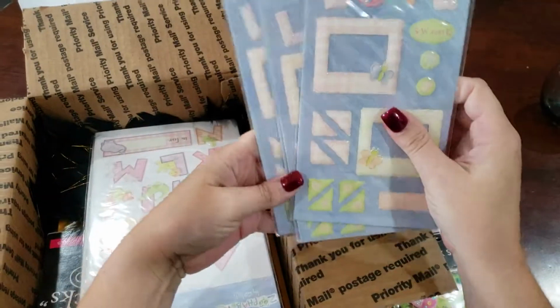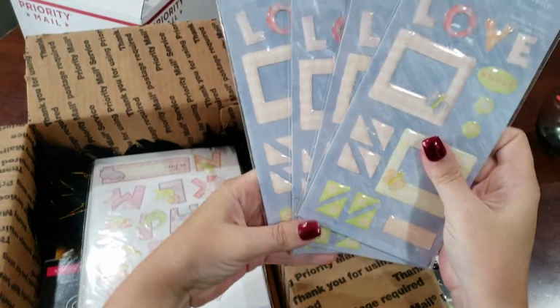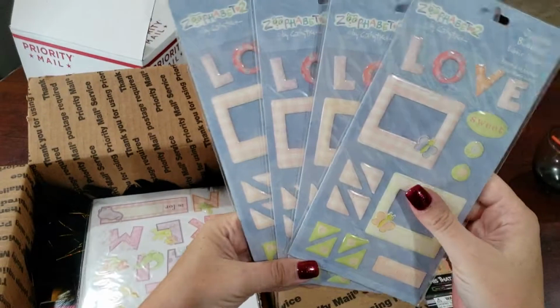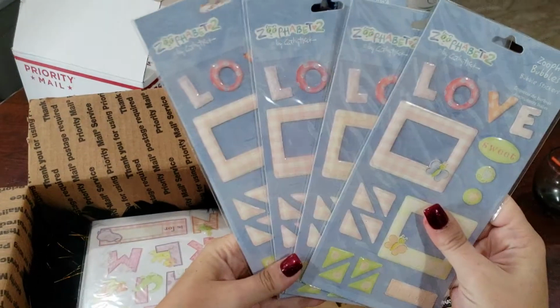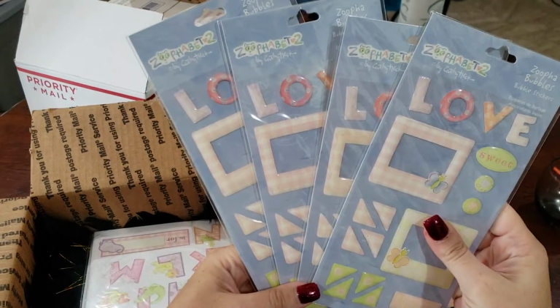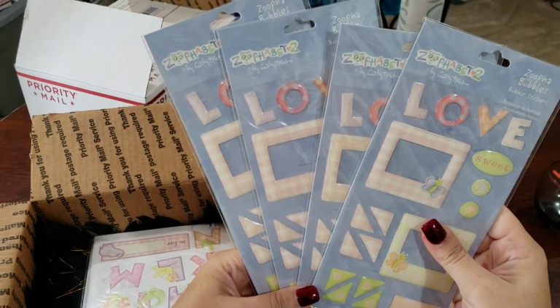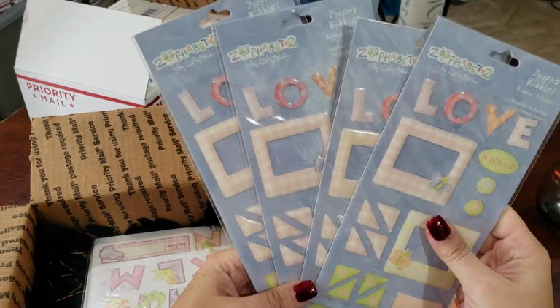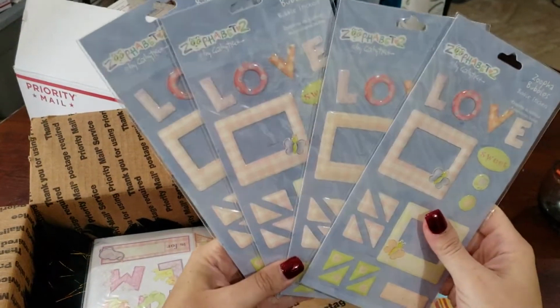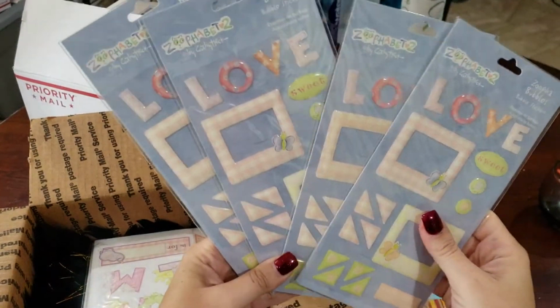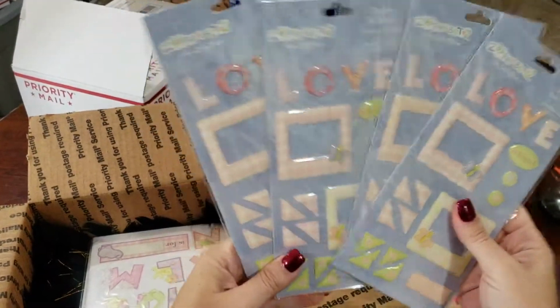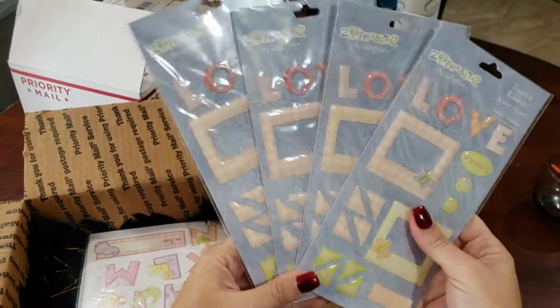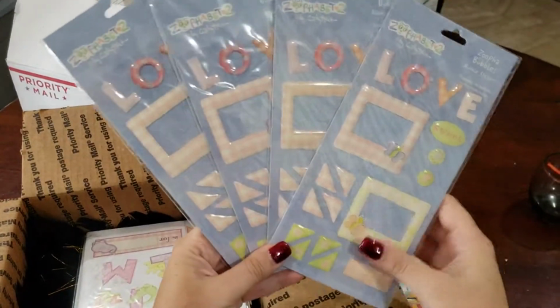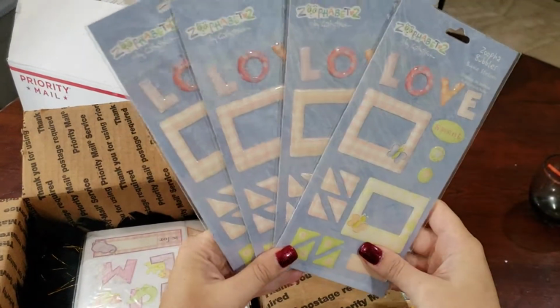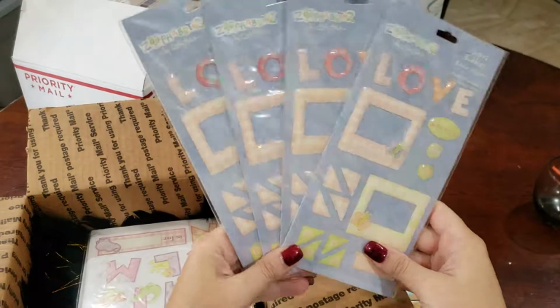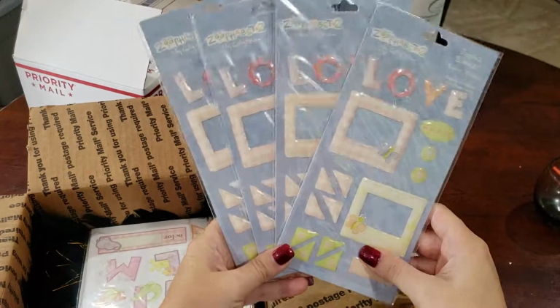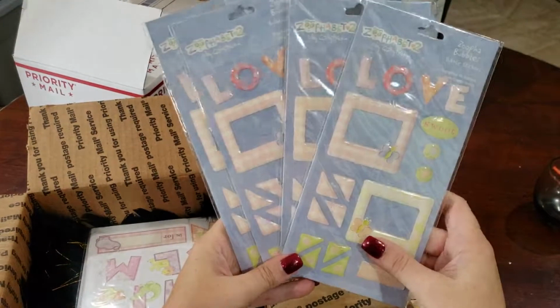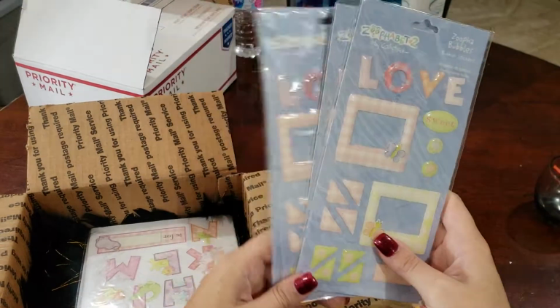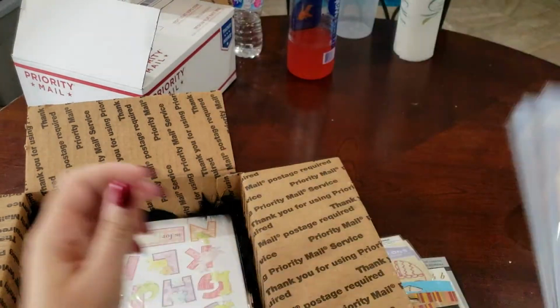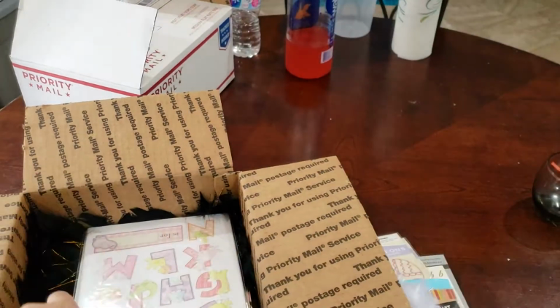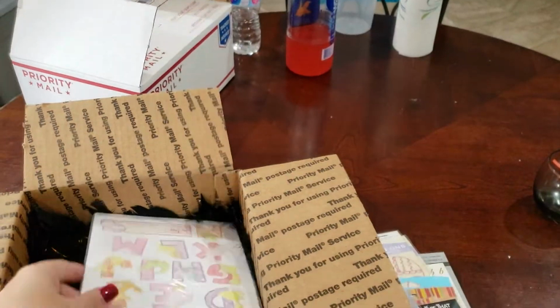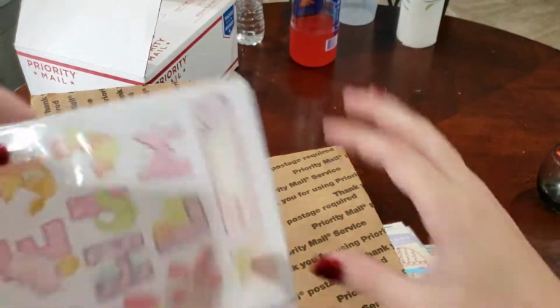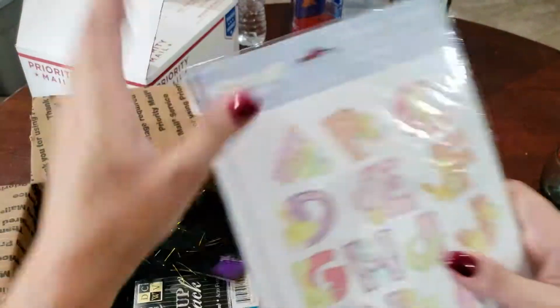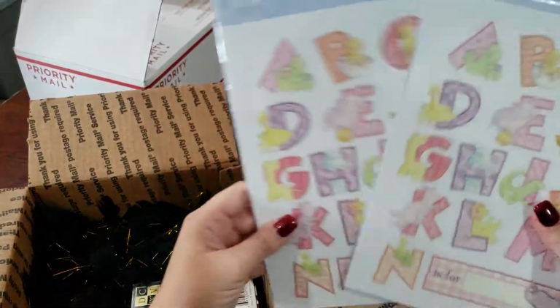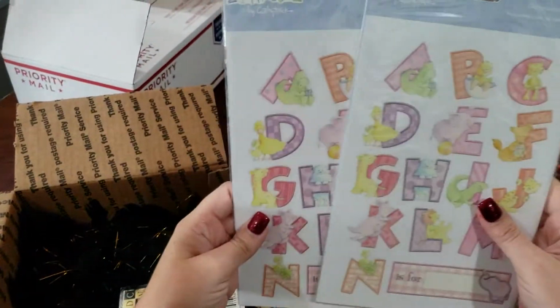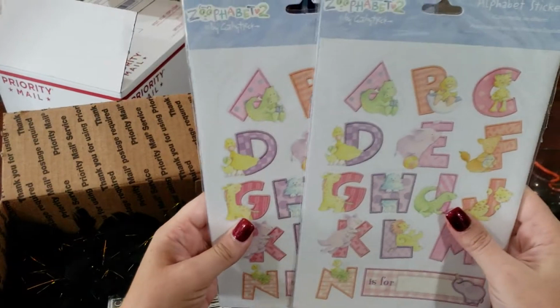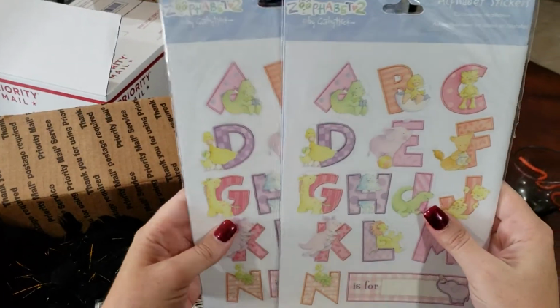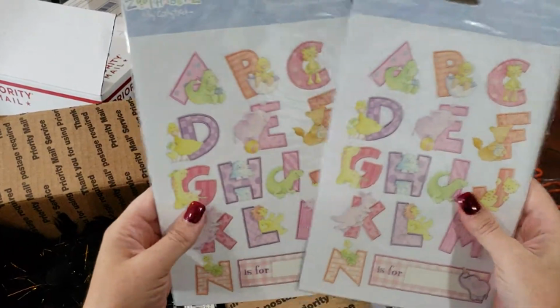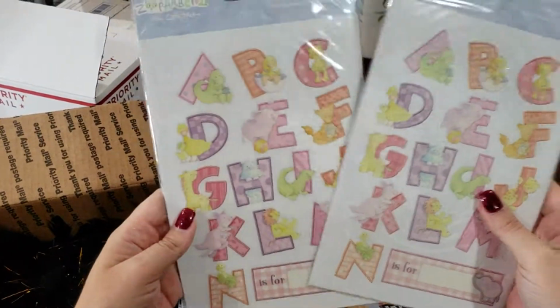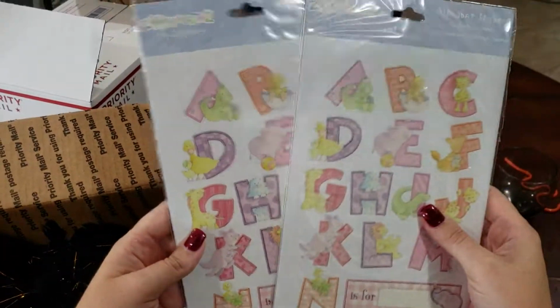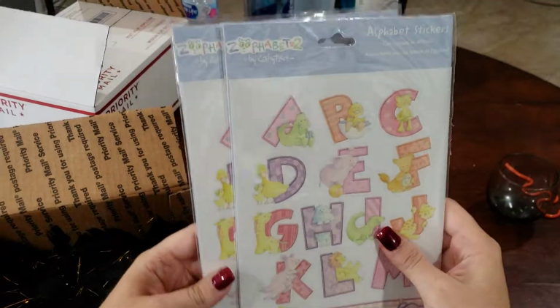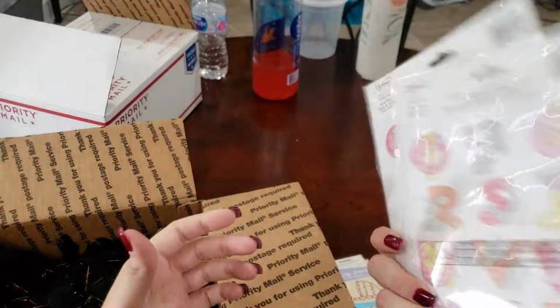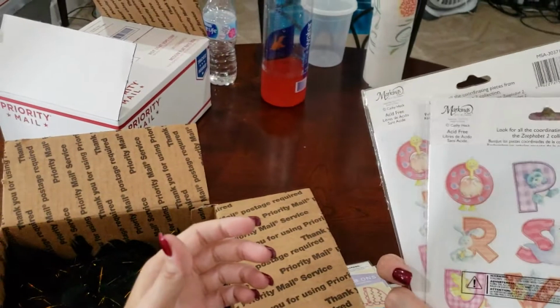Zufa-Bet 2, Zufa Bubbles — there's four of these, unopened, little girl oriented. Then we've got two of the Alphabet Stickers for Little Girls from Zufa-Bet 2.